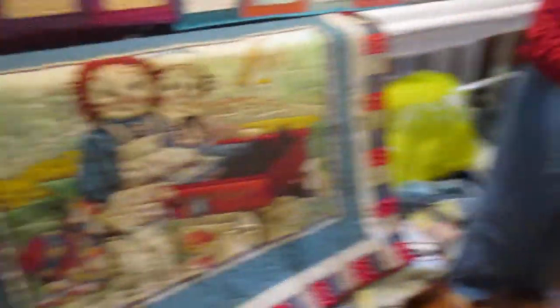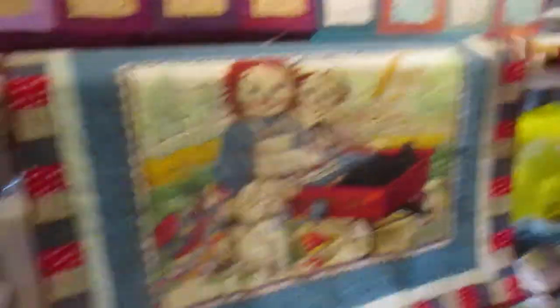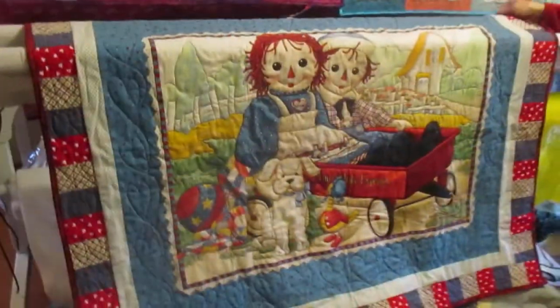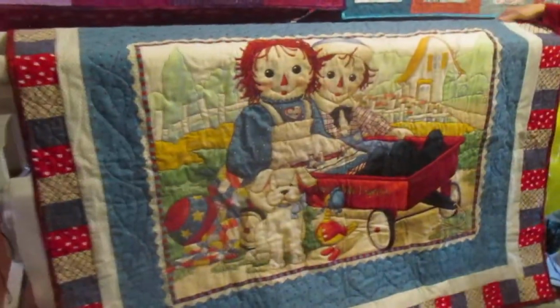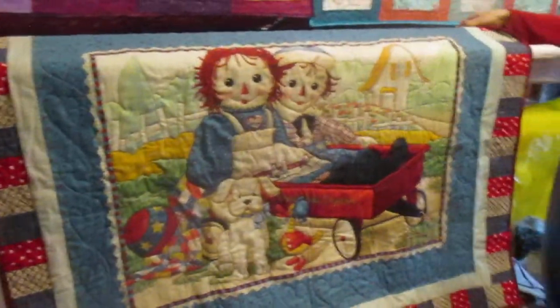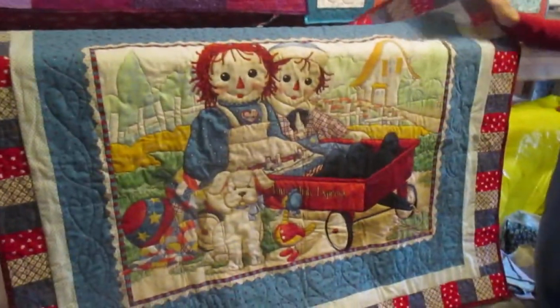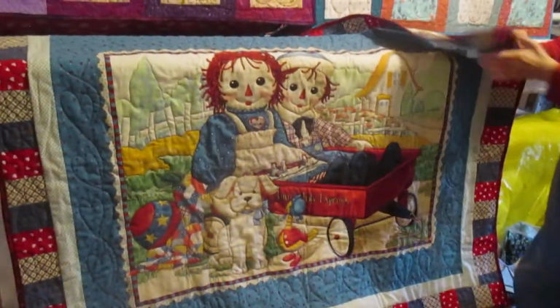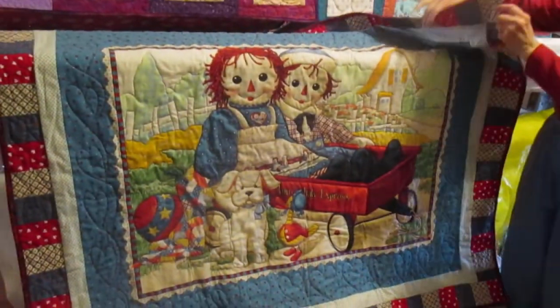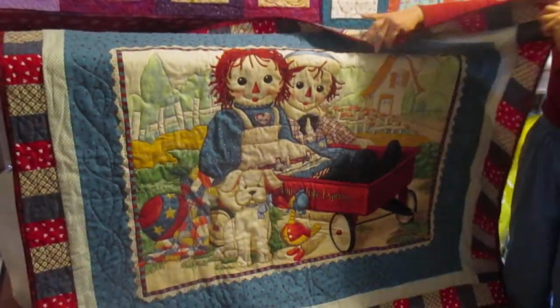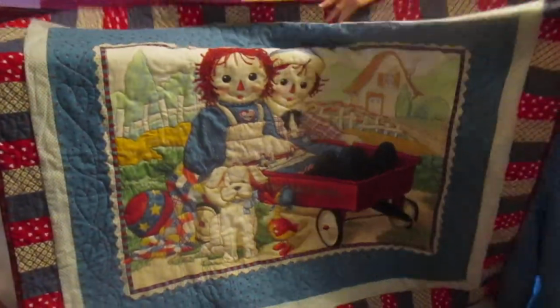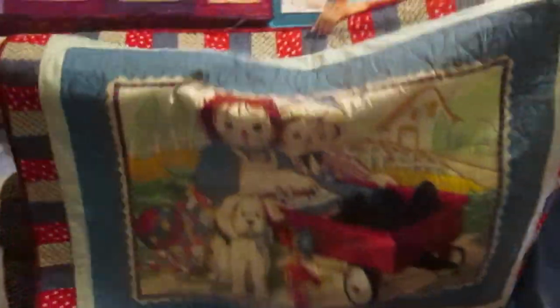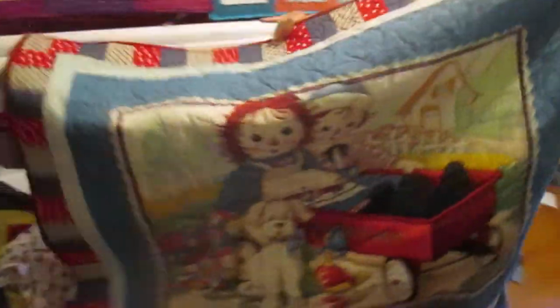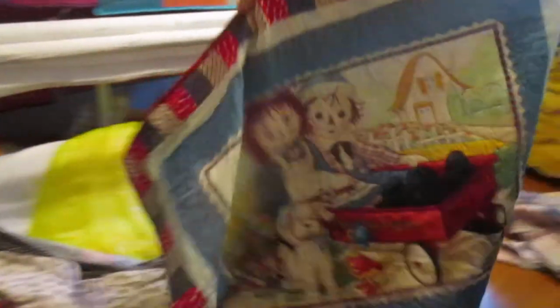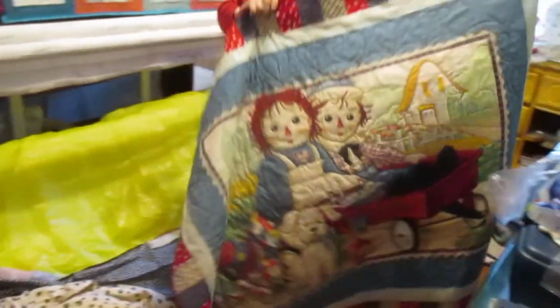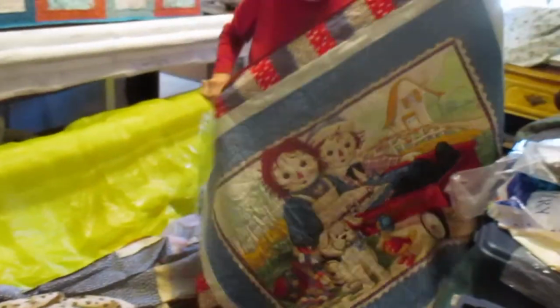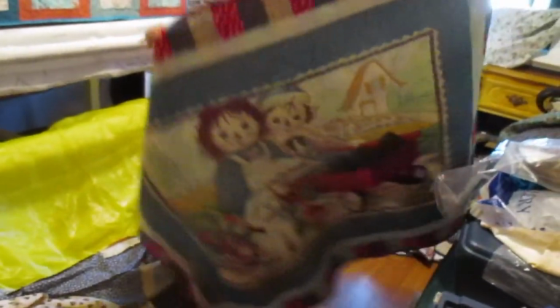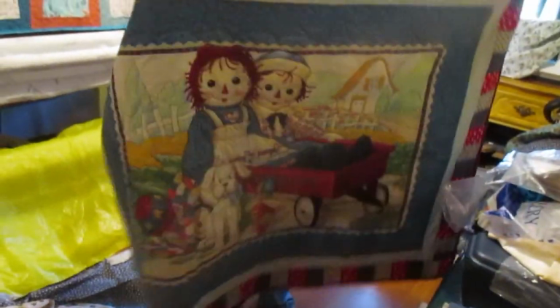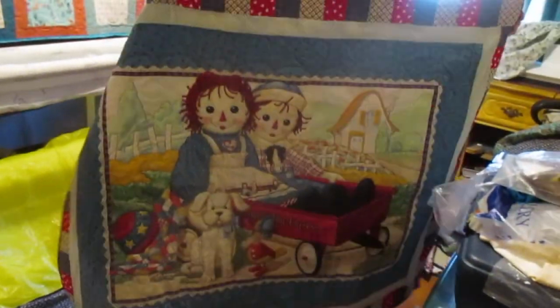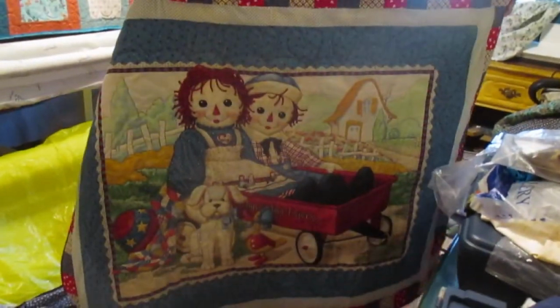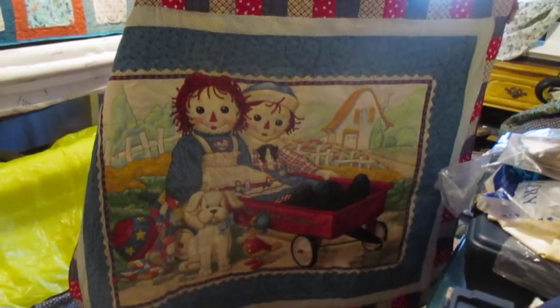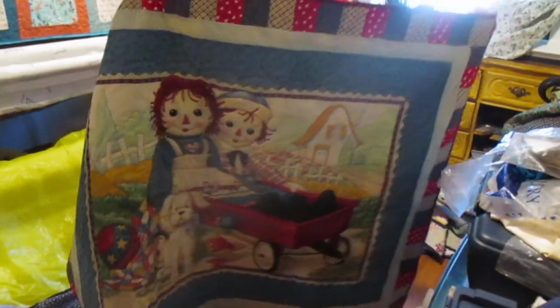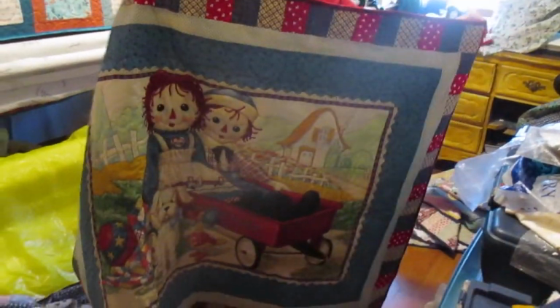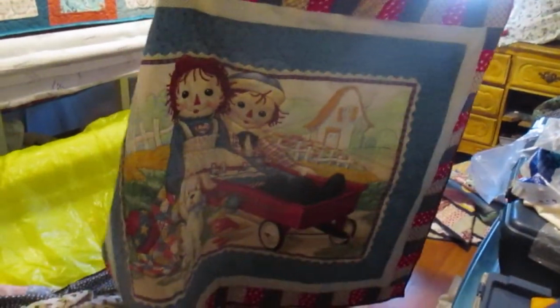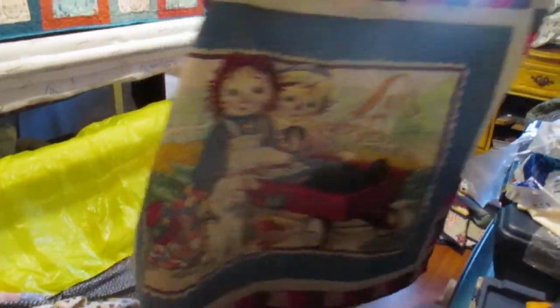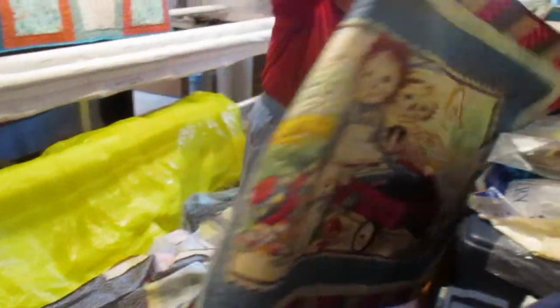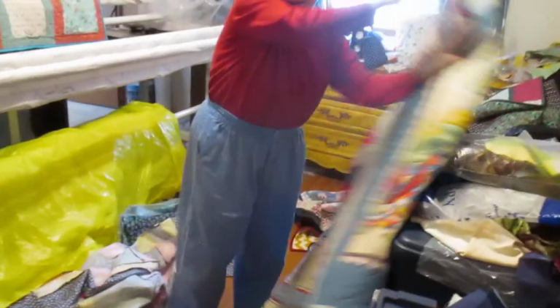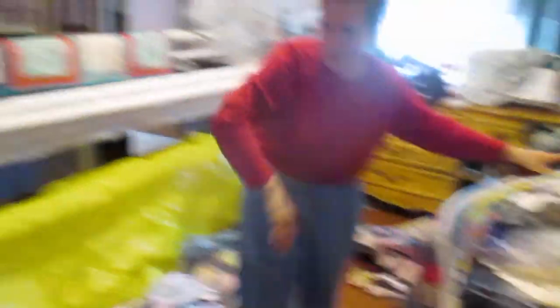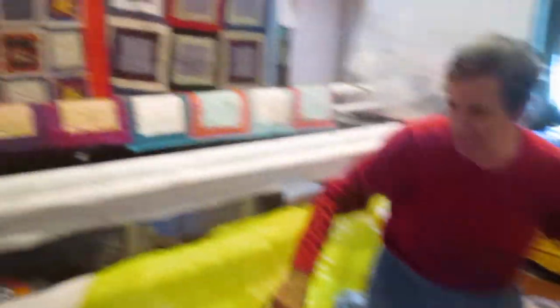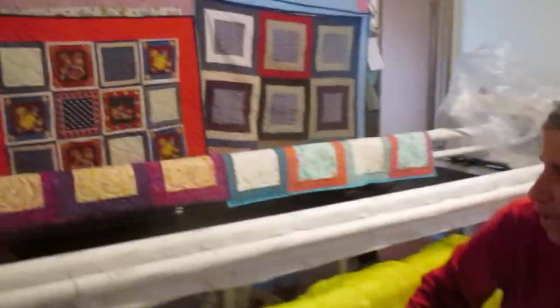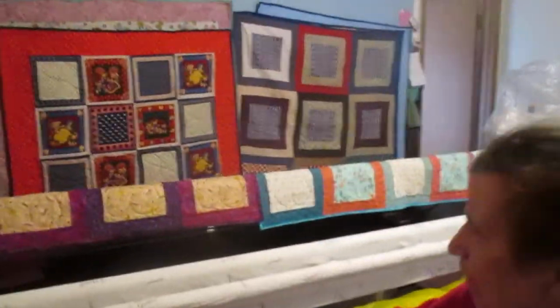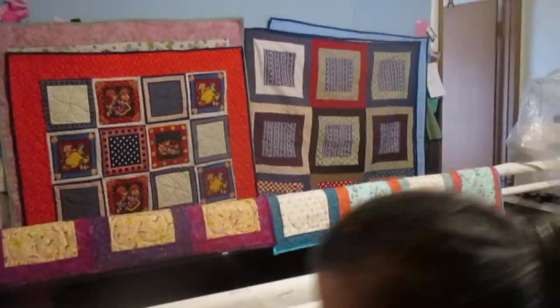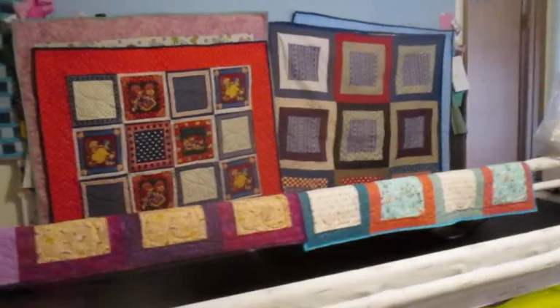Now this one I couldn't cut off, so we improvised. This is what we ended up with on this one. Now I'll go around to find more heart material.